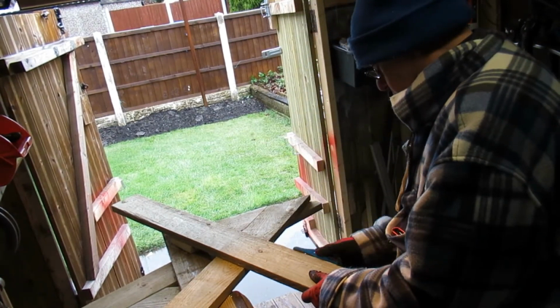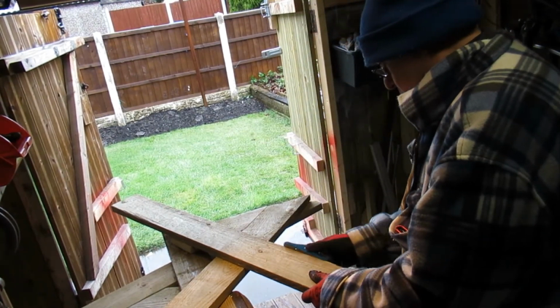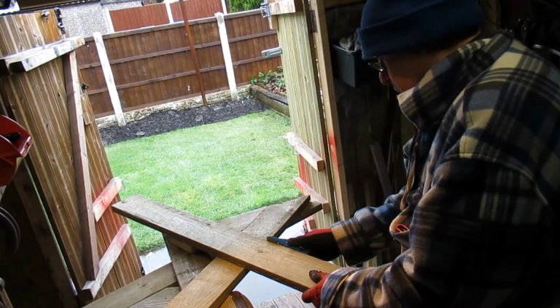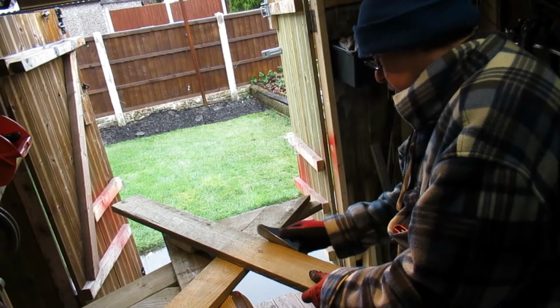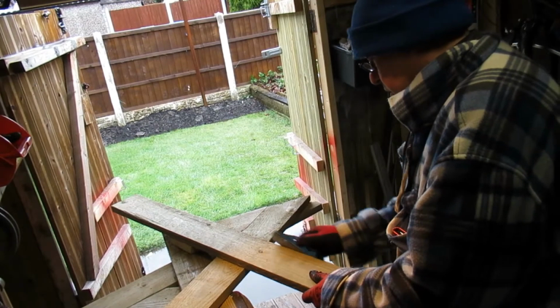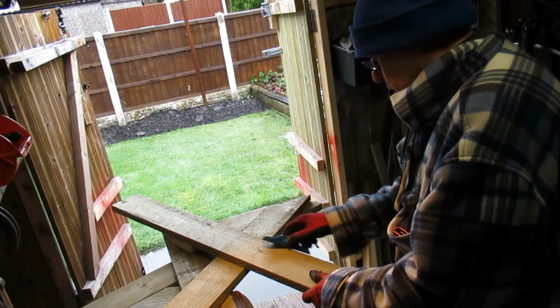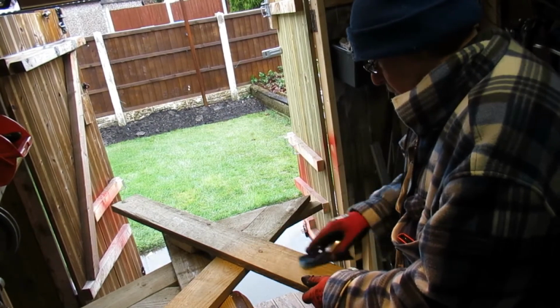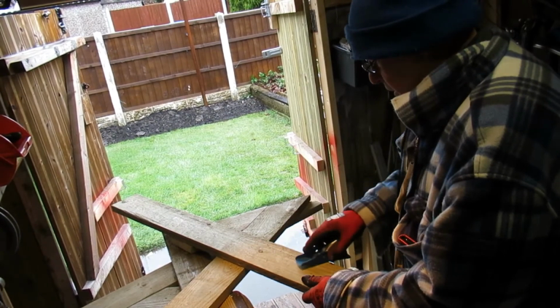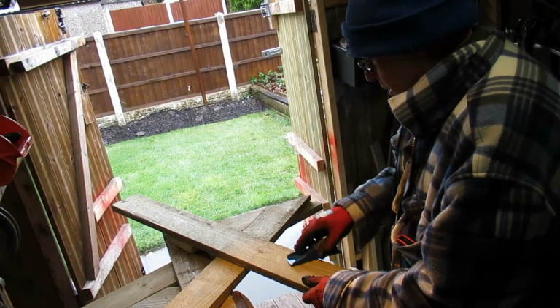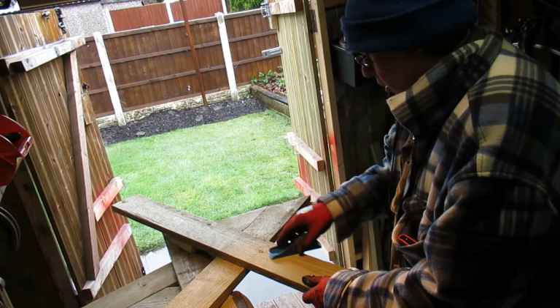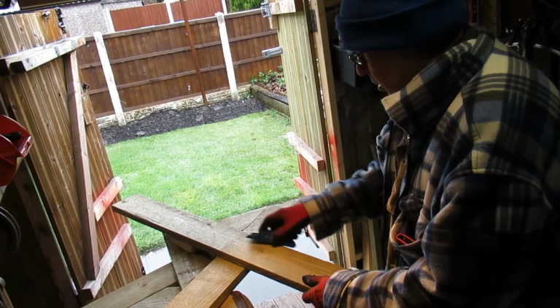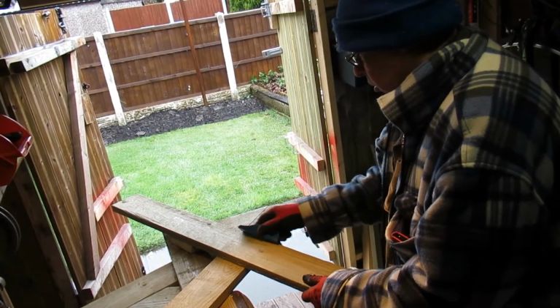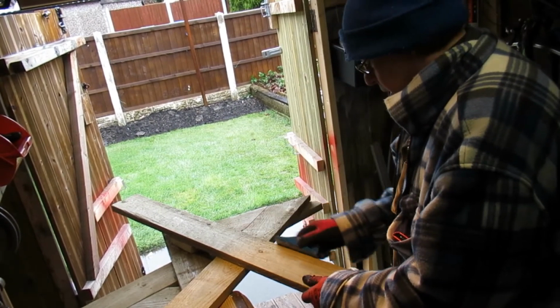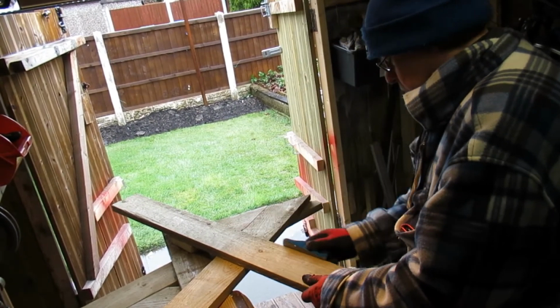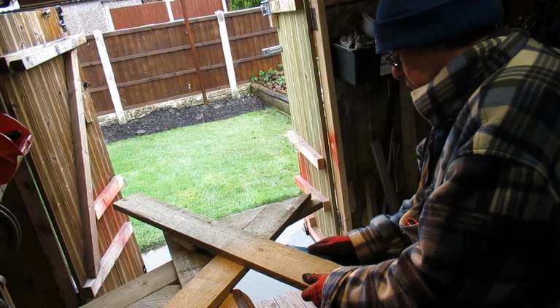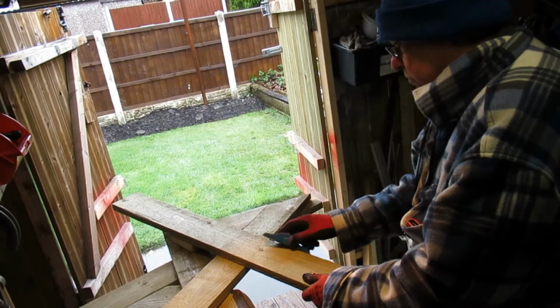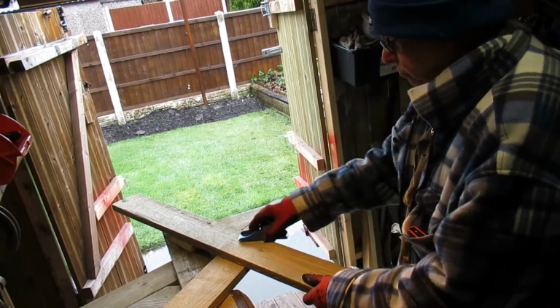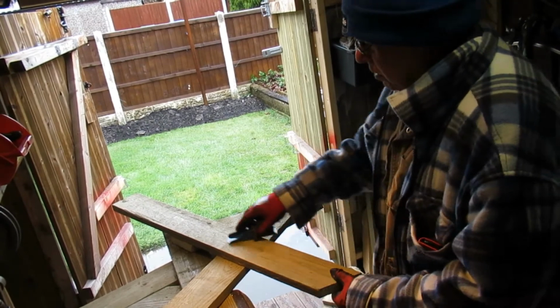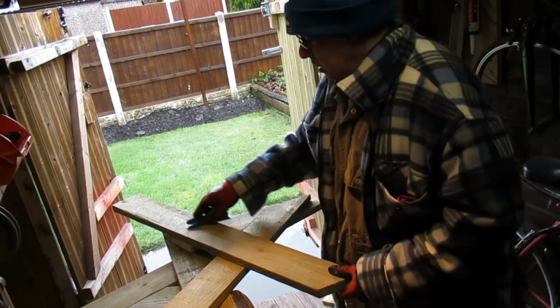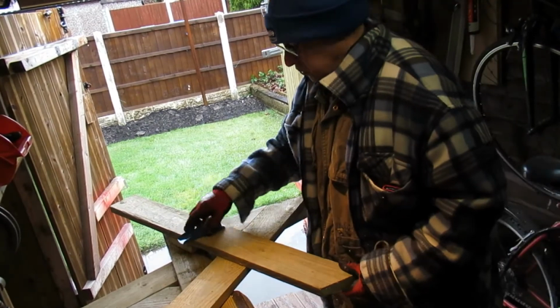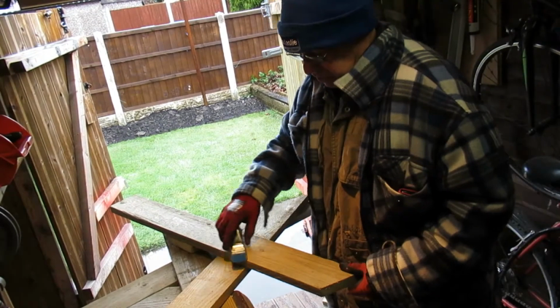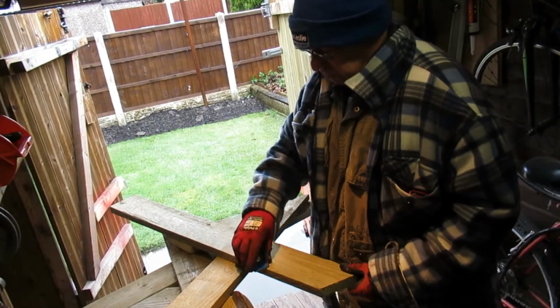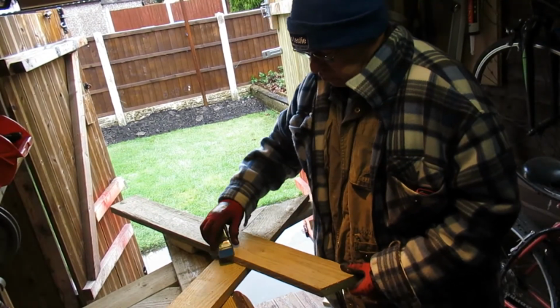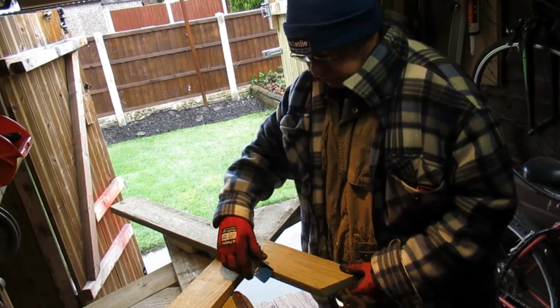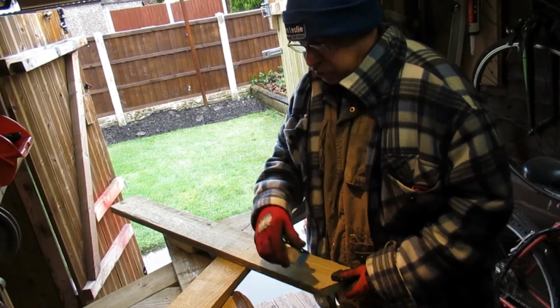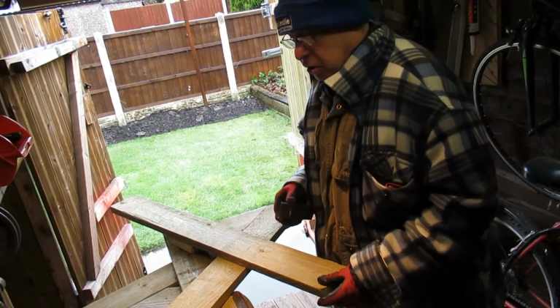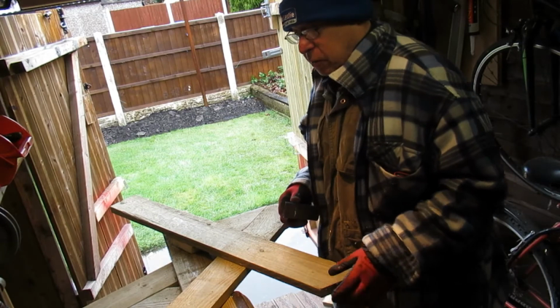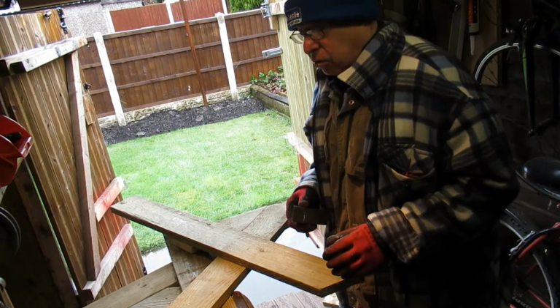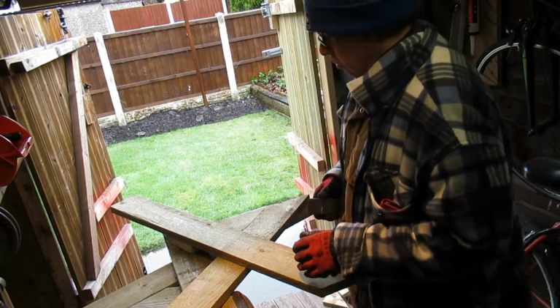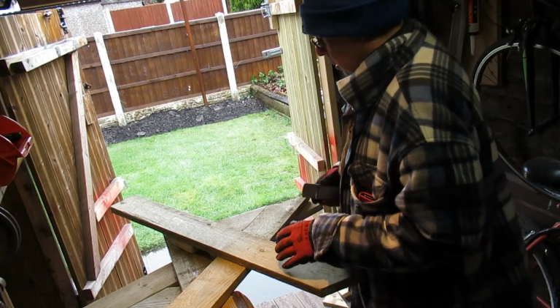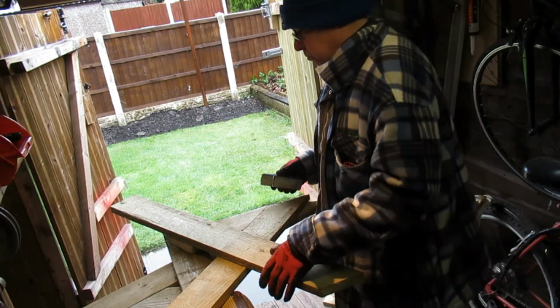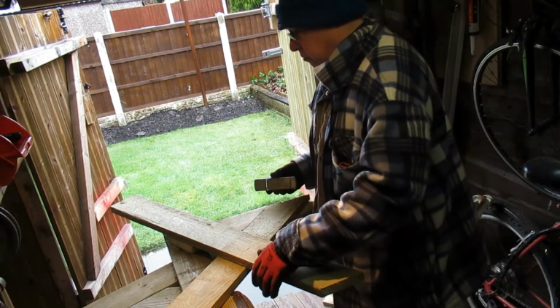The garden bench was looking a bit tired and knackered. So I went looking for a new one and the price of asking for a bit of wood is ridiculous. So I went and bought a bit of wood and I'm making one.